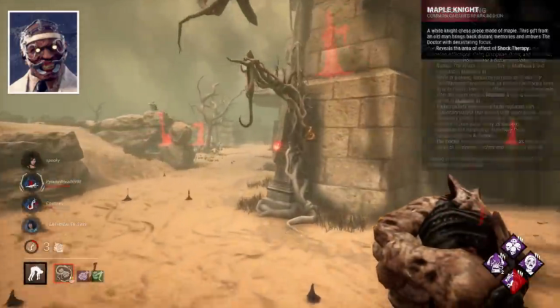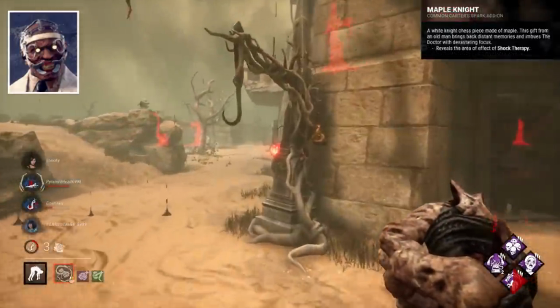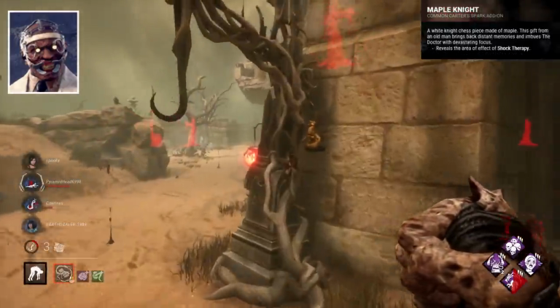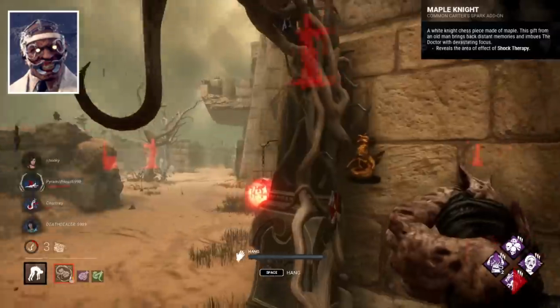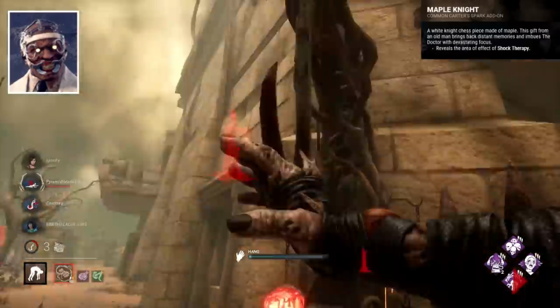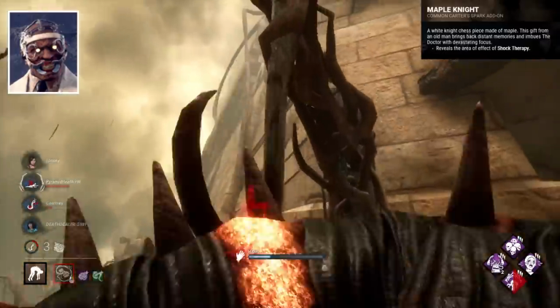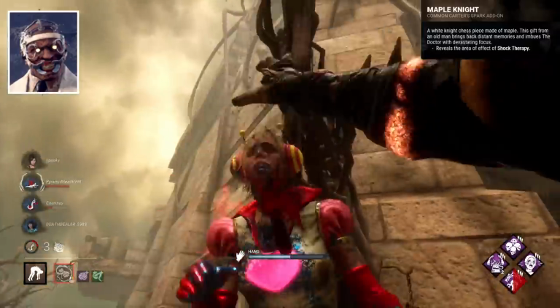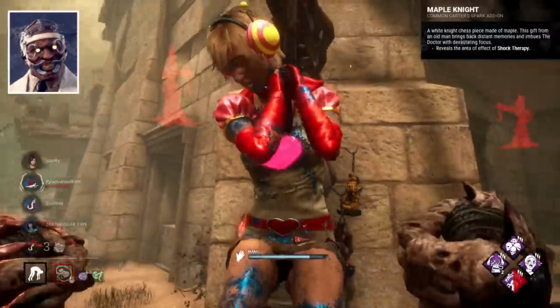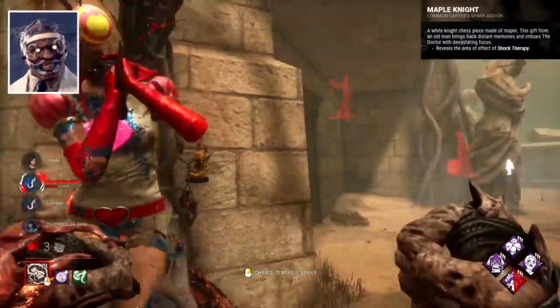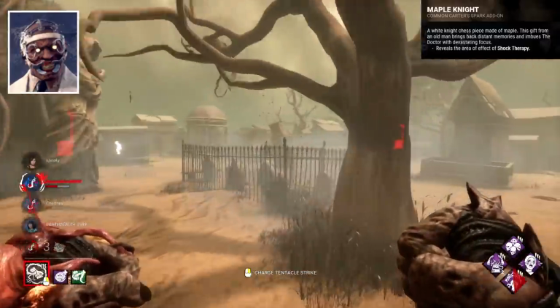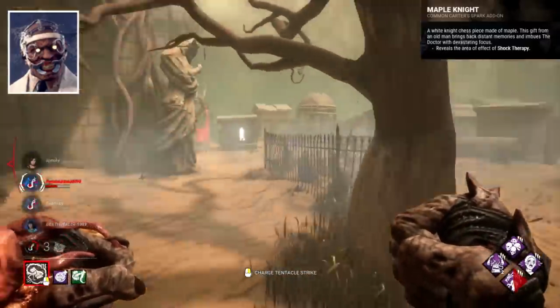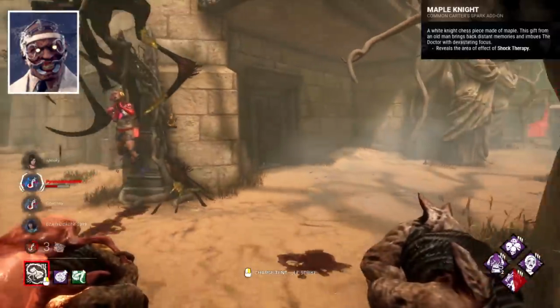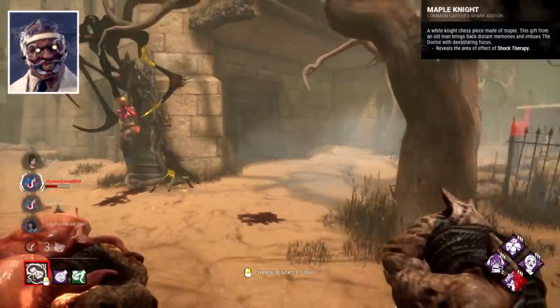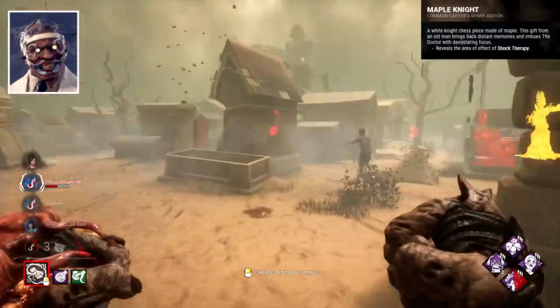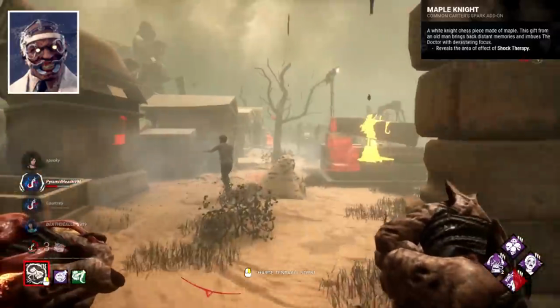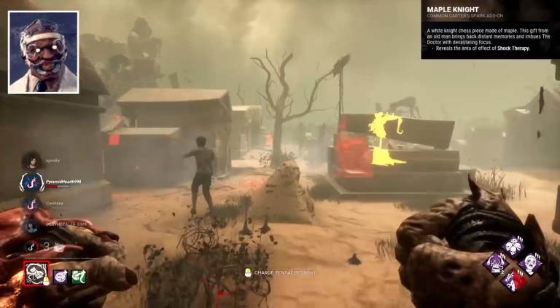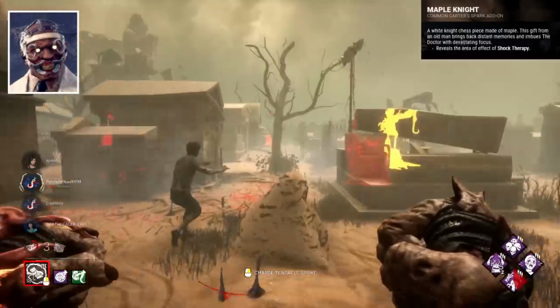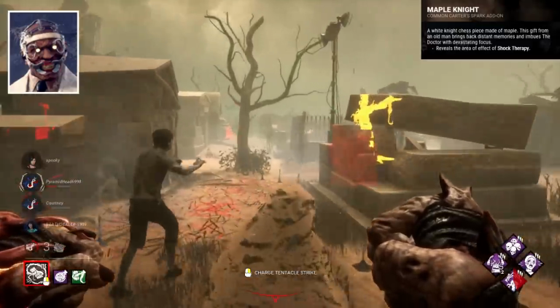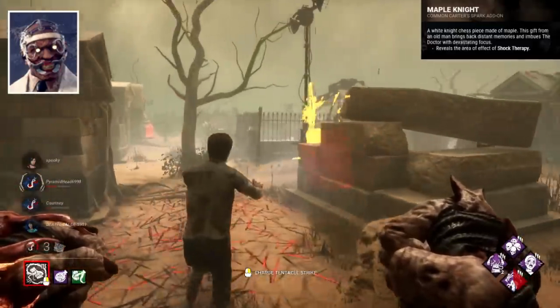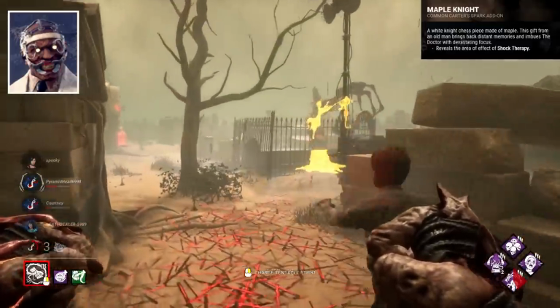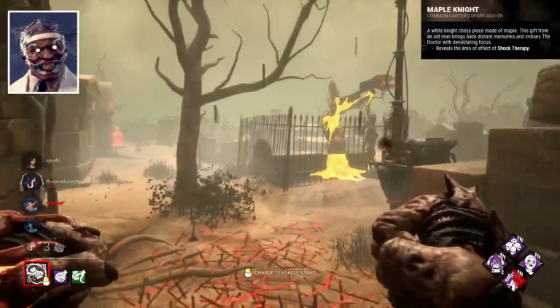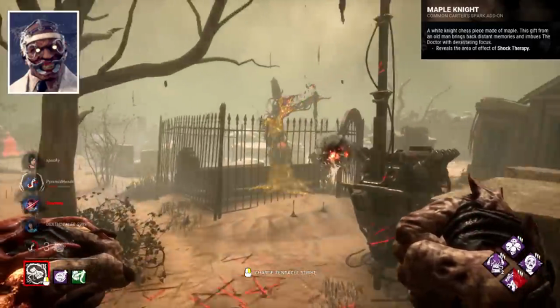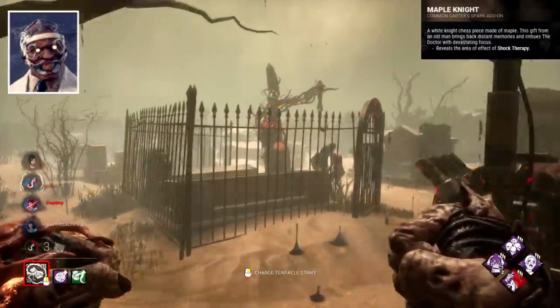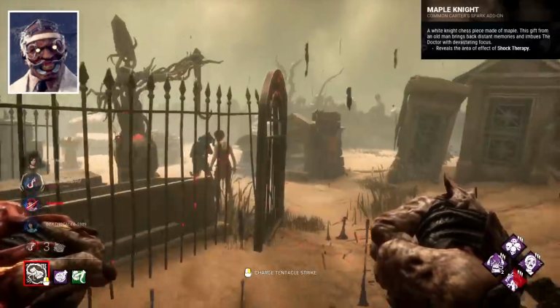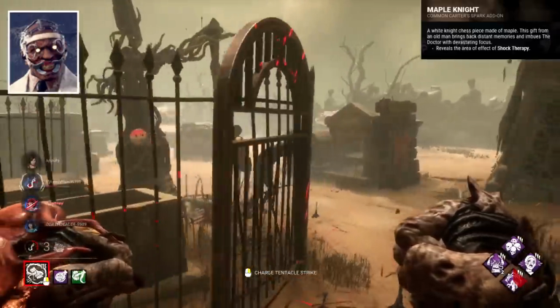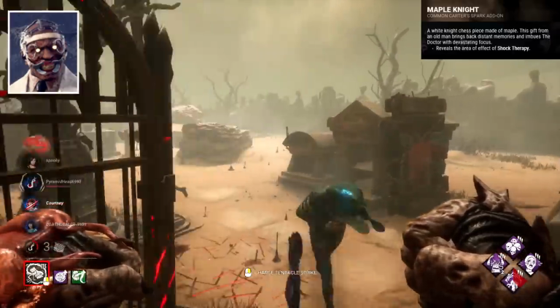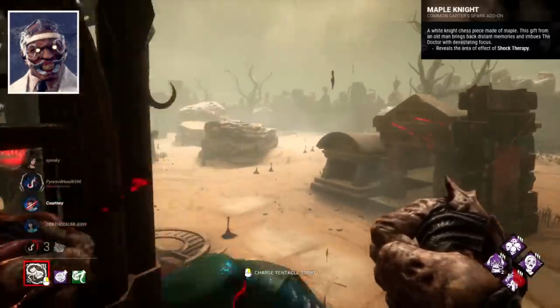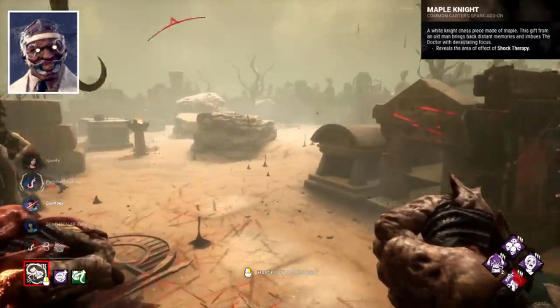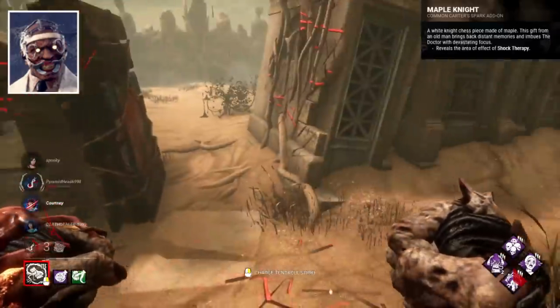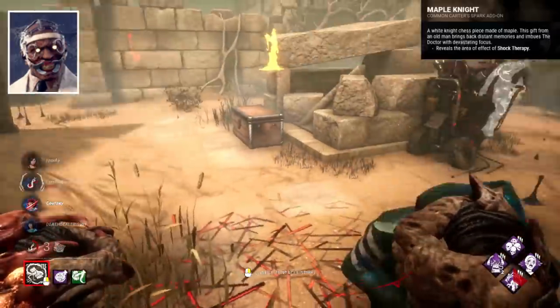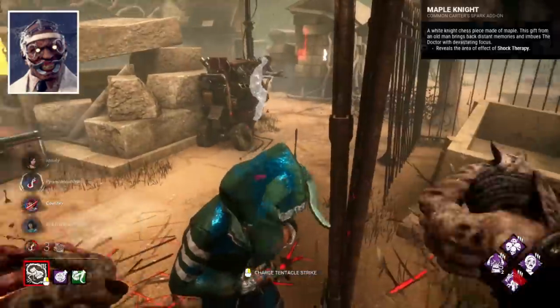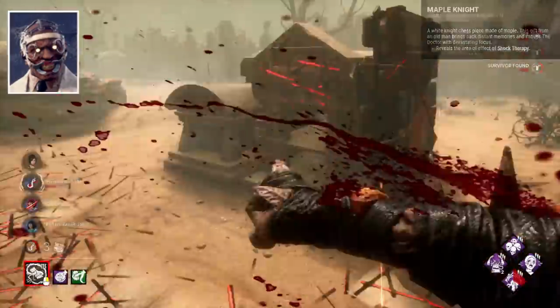Maple Knight is his weakest, and simply lets you see the outline of a shock. It's not even very clear, and really isn't too helpful. It's good maybe if you're learning Doctor — even then, I don't think it helps much.